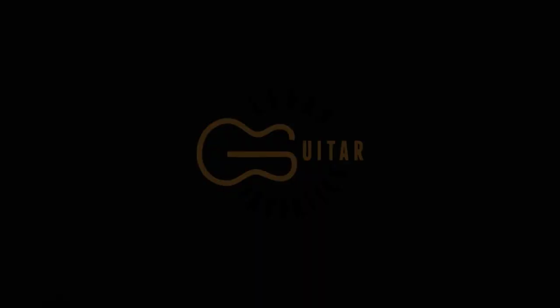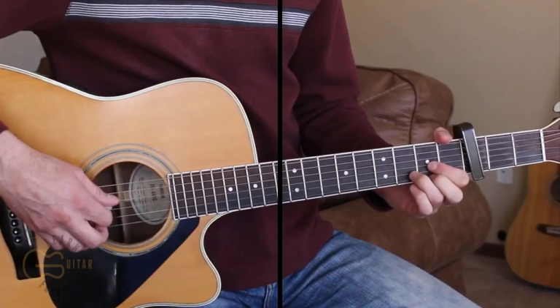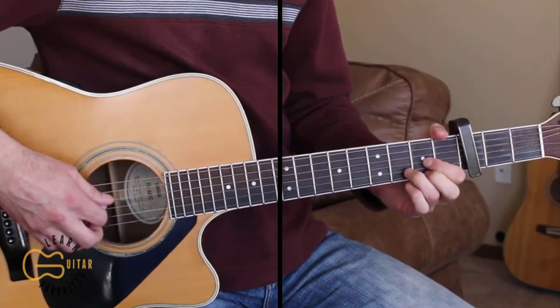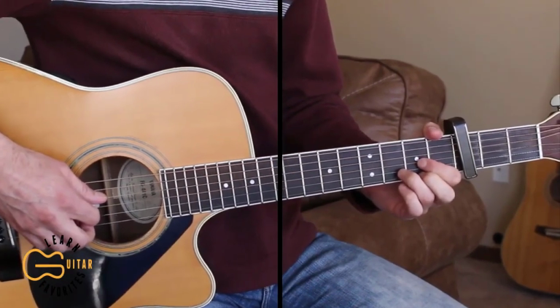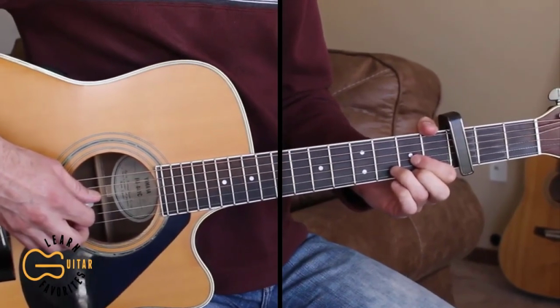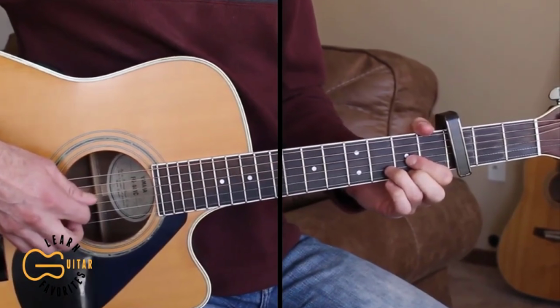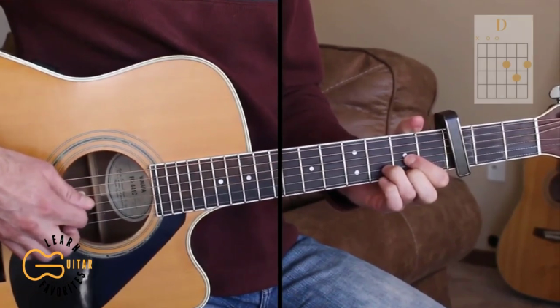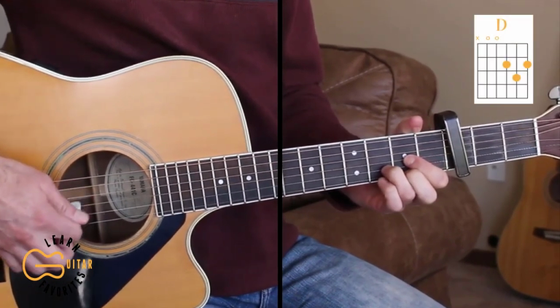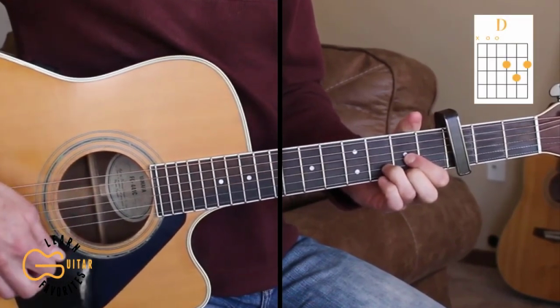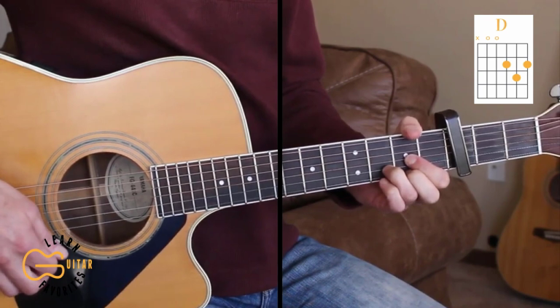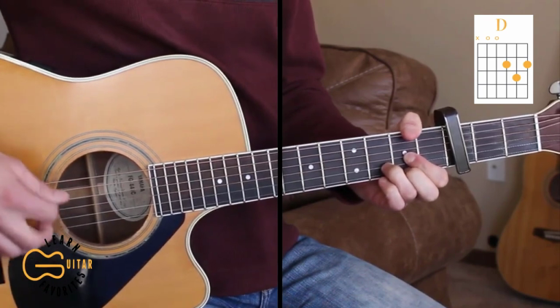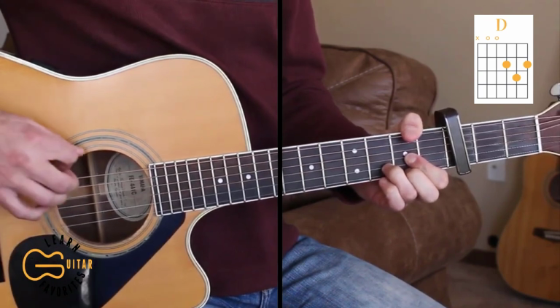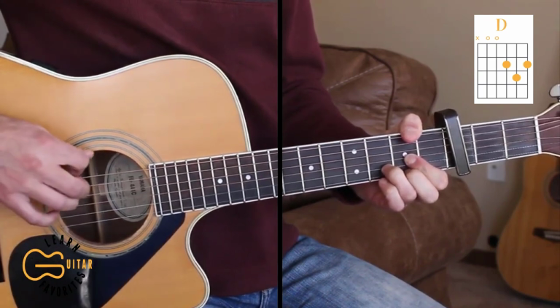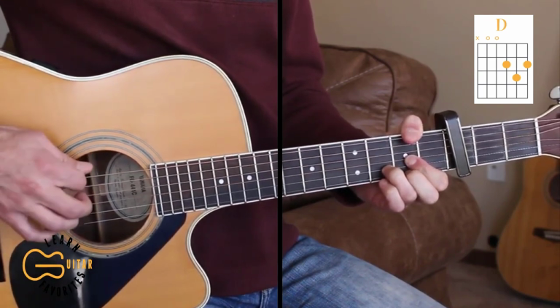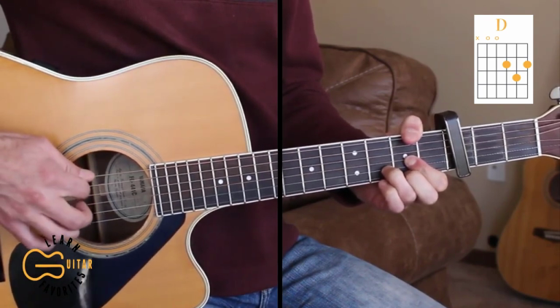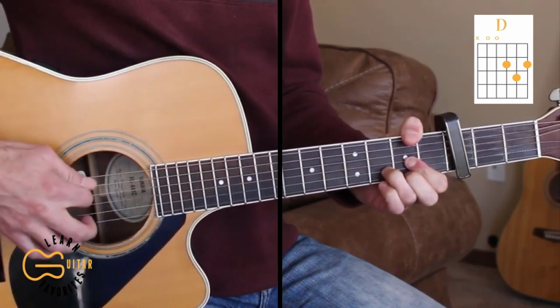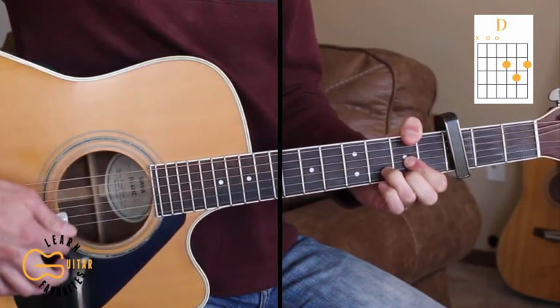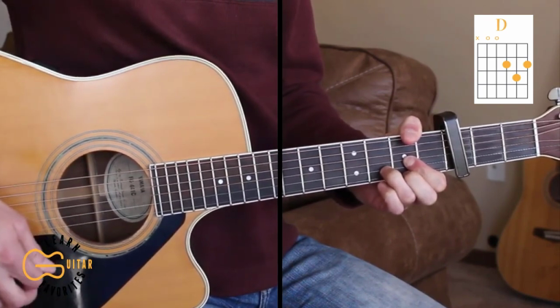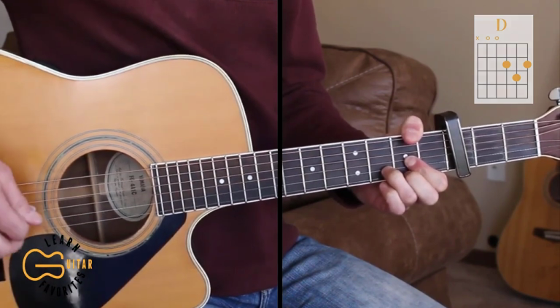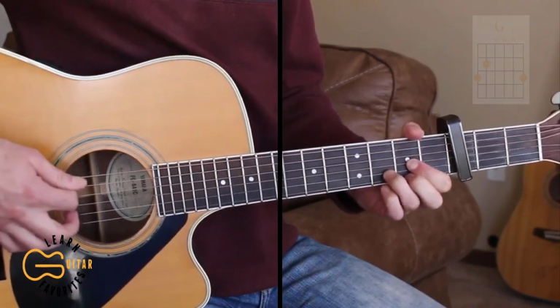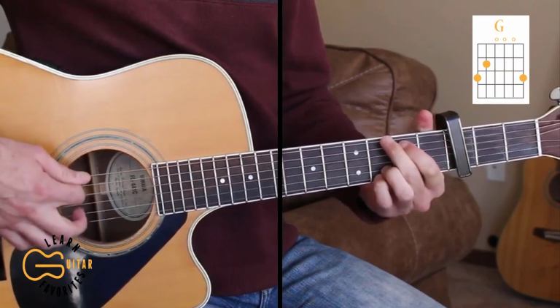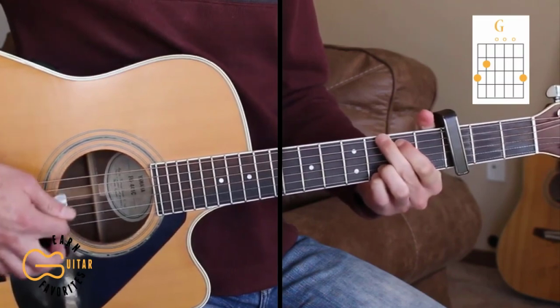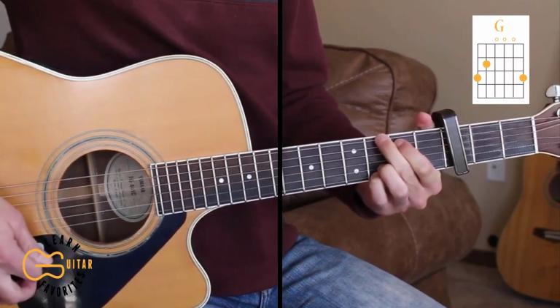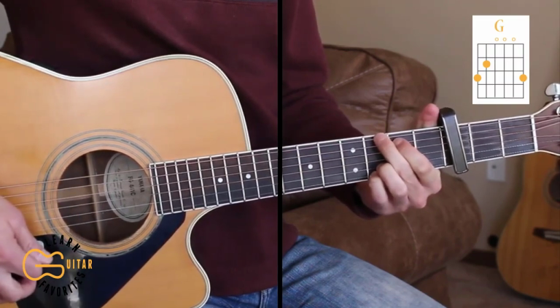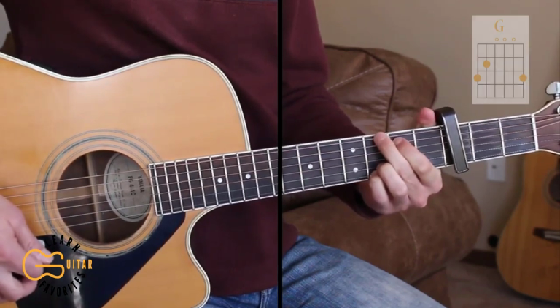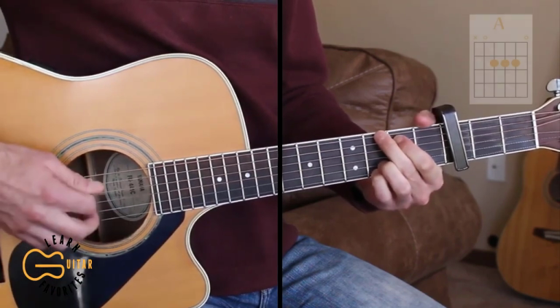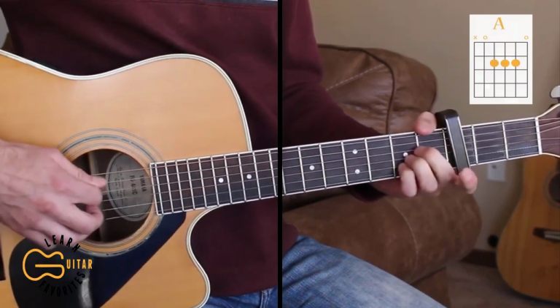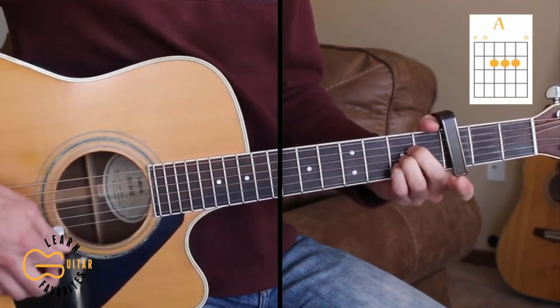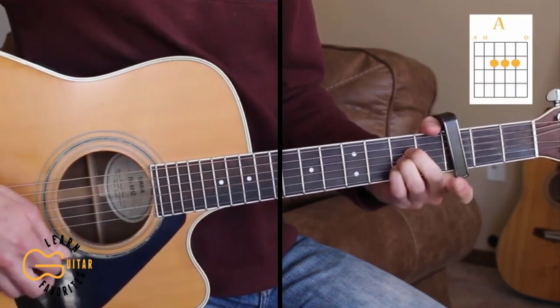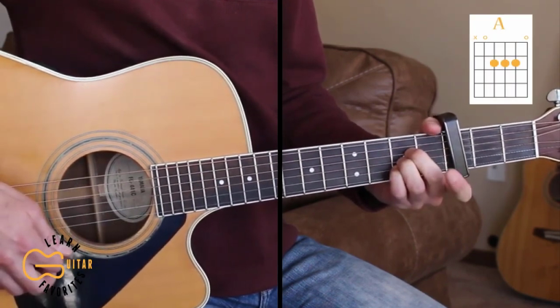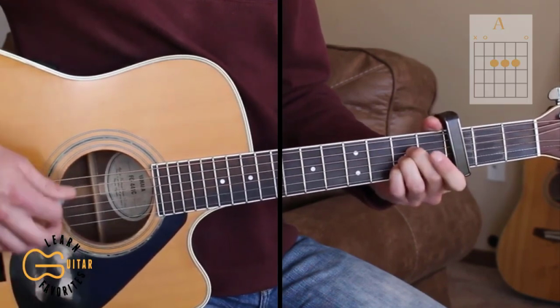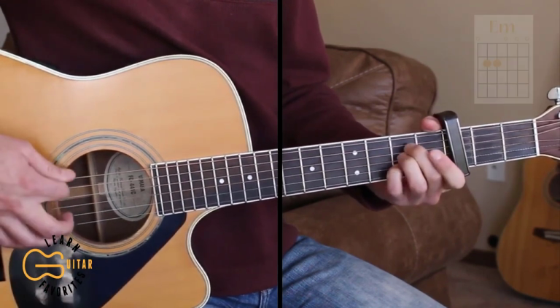The chord positions we're going to be playing here on the 3rd fret are D. We're going to be adding our thumb up here on the 2nd fret at times with that D. We're going to play G, A, and E minor.